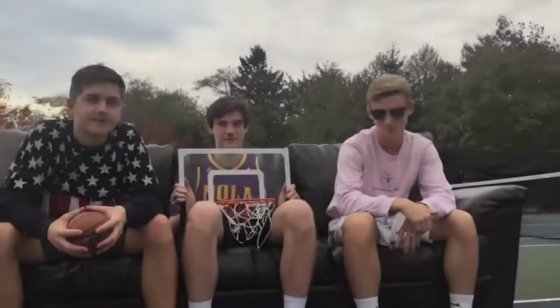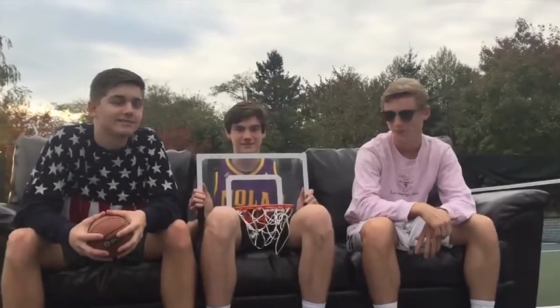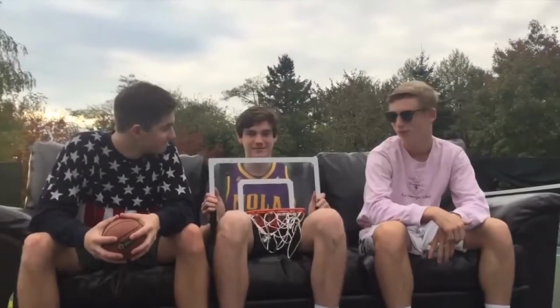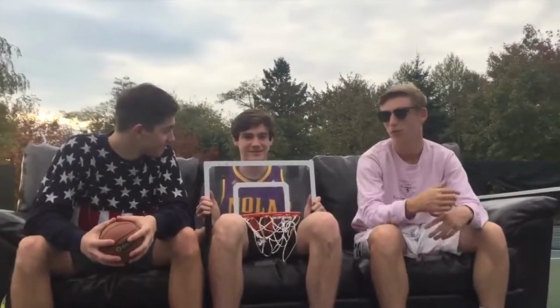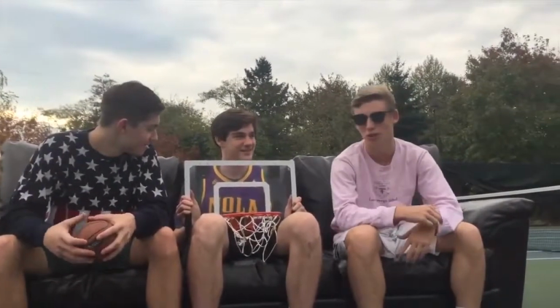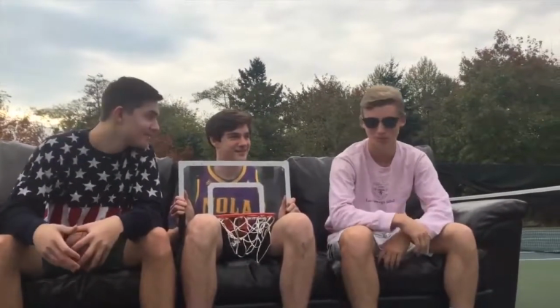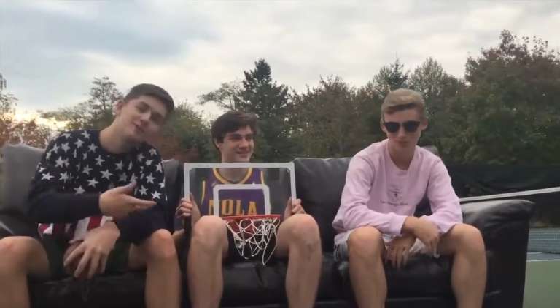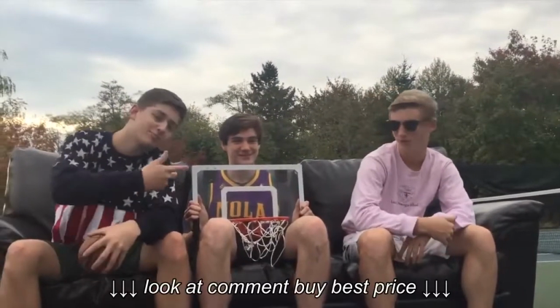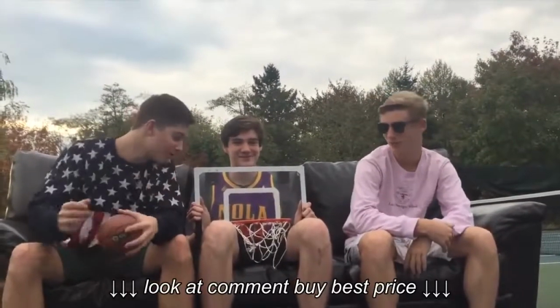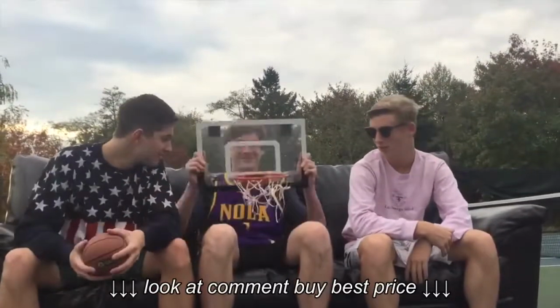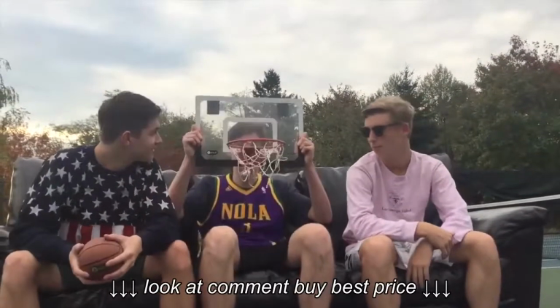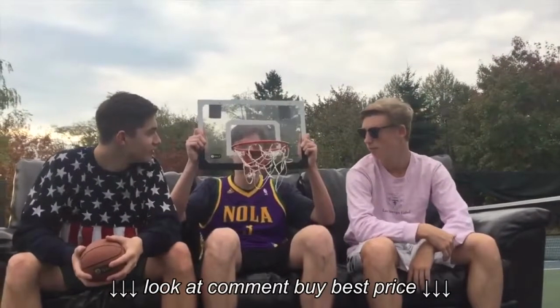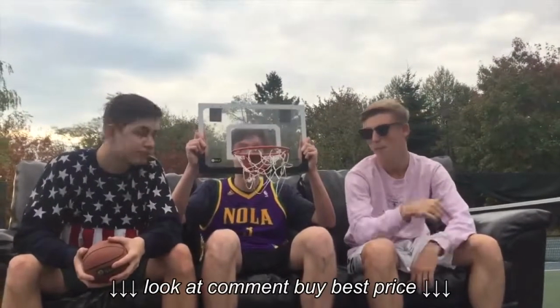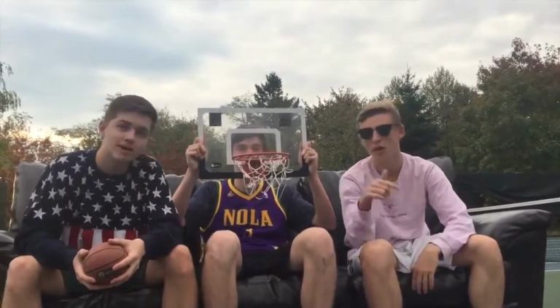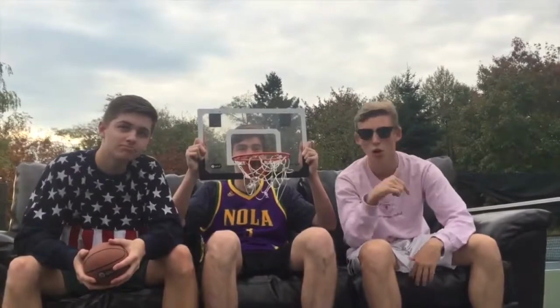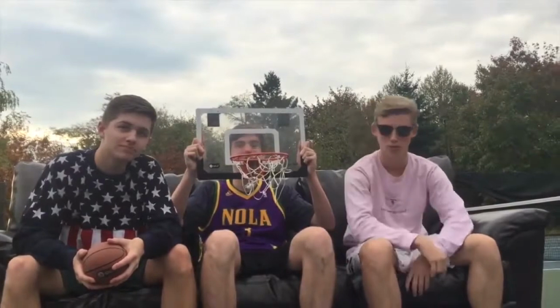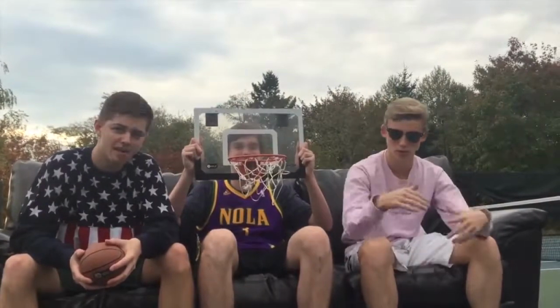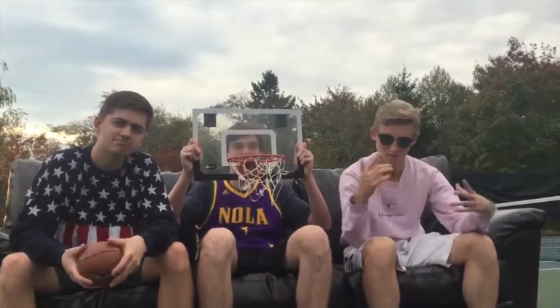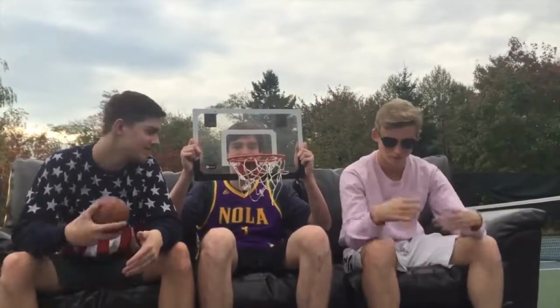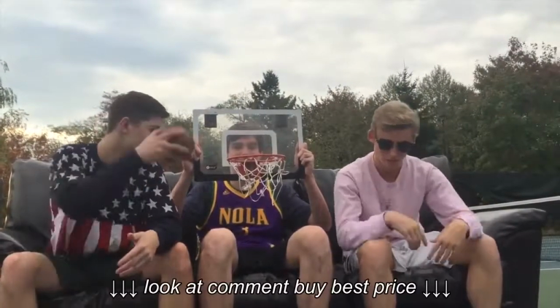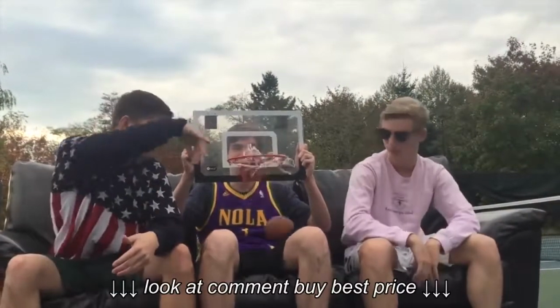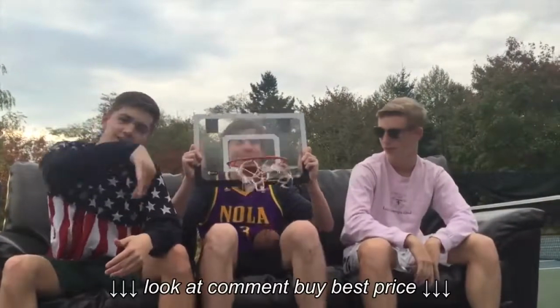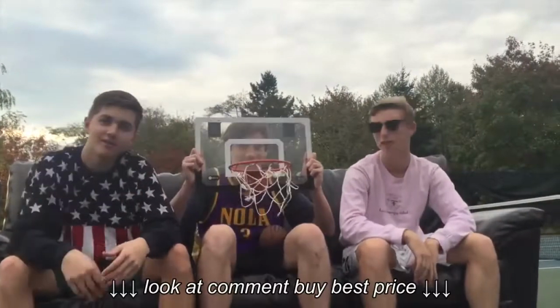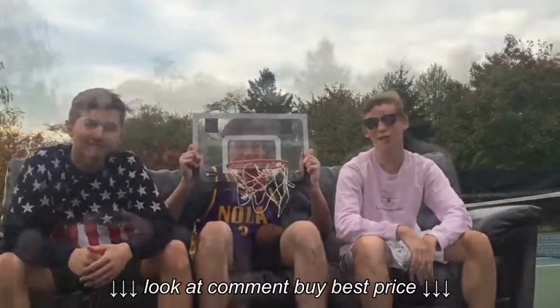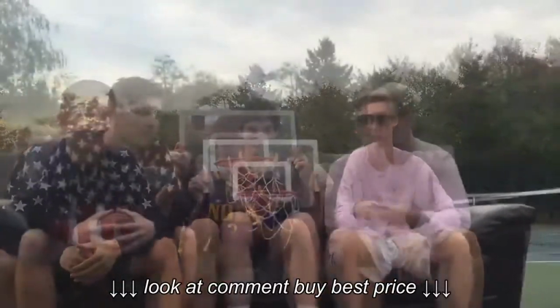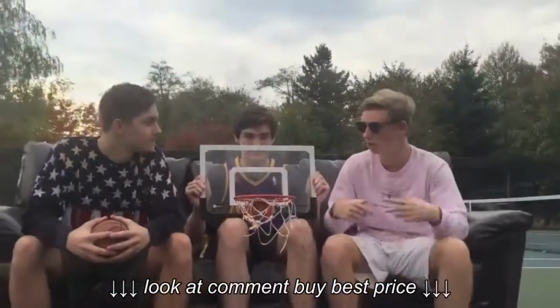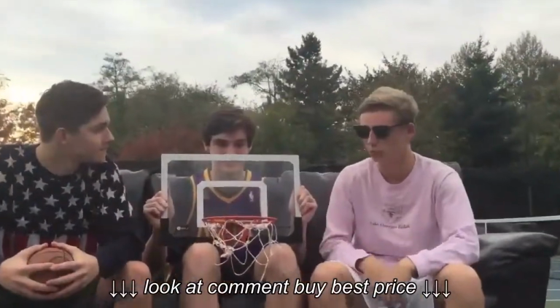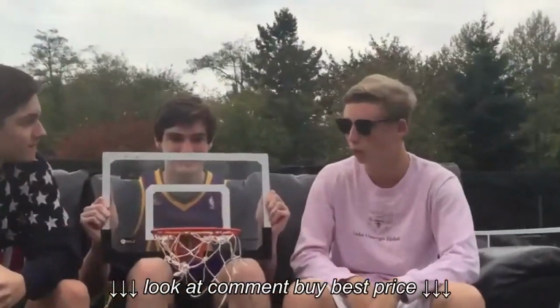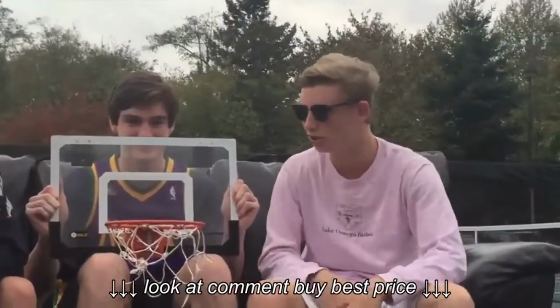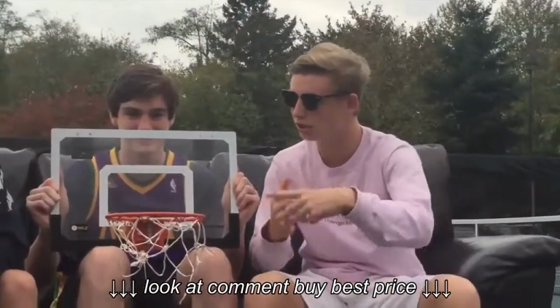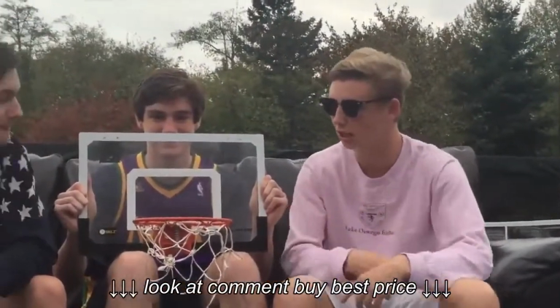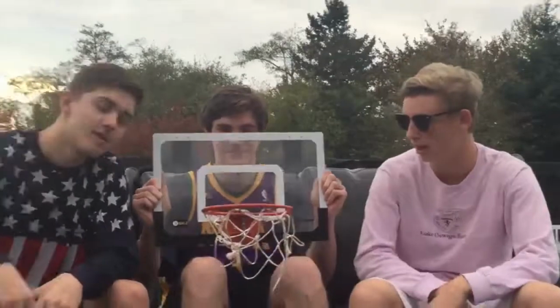Hey guys, what's up? We've got the Pro Skills Pro Mini Hoop. Yeah, this thing. Okay, so we've got some cool features here. Take it away Nick.